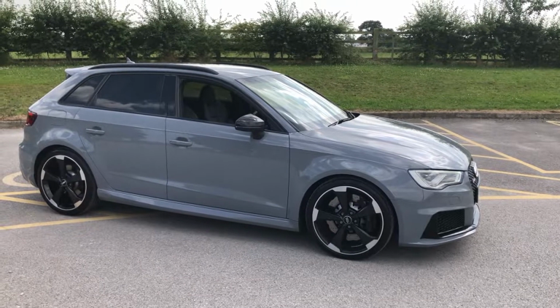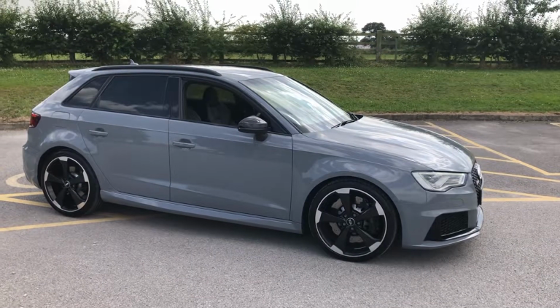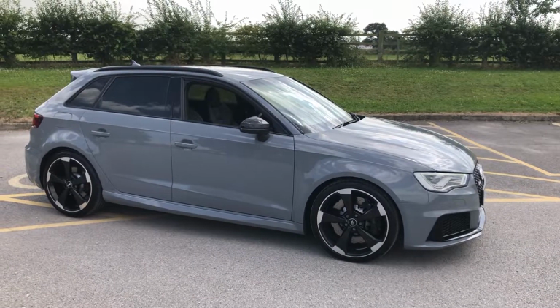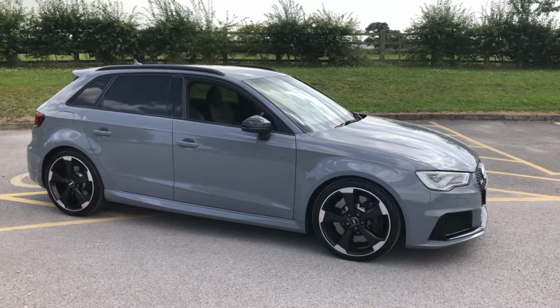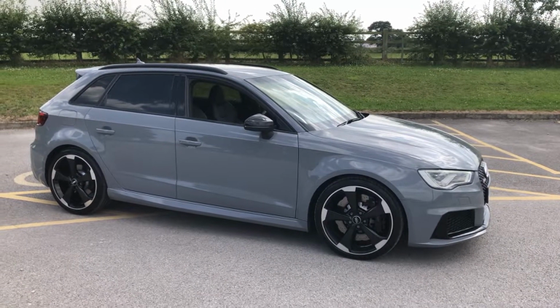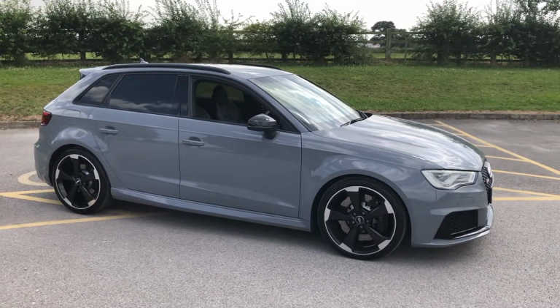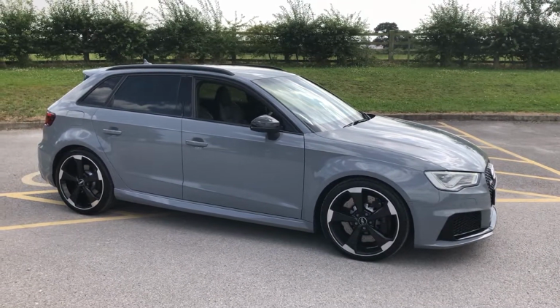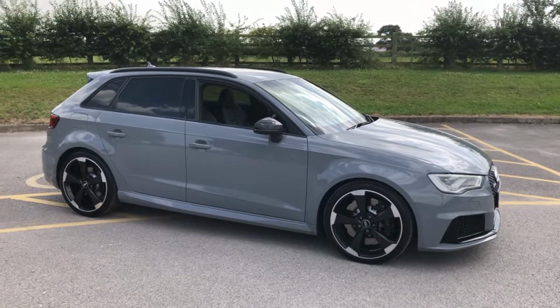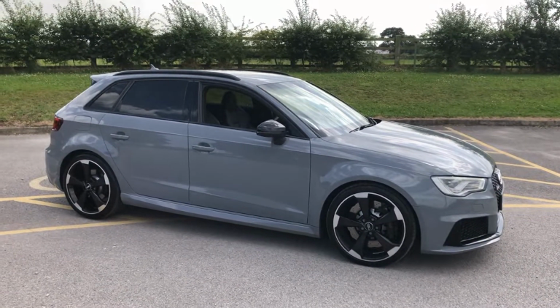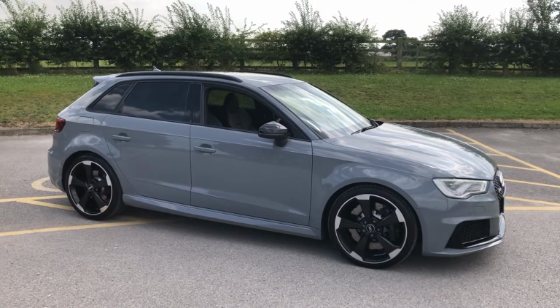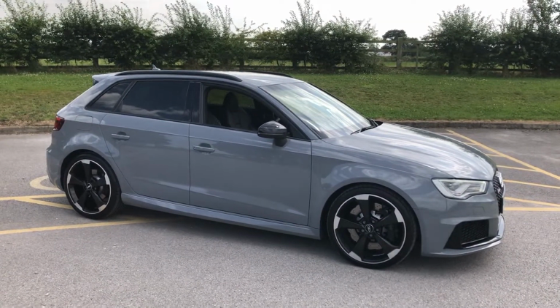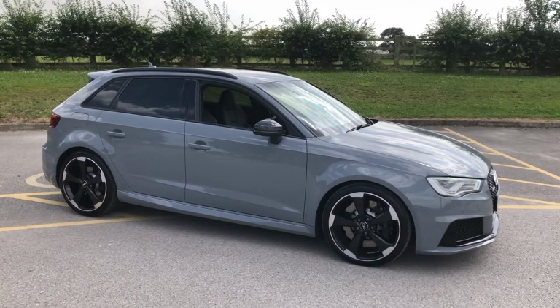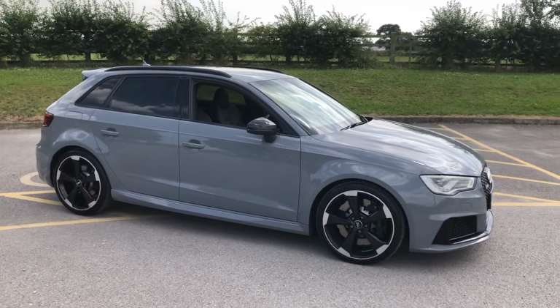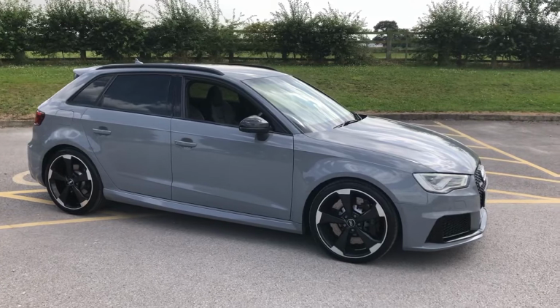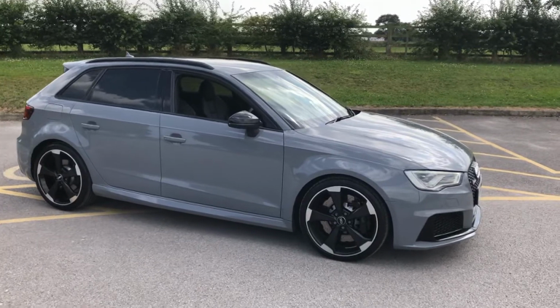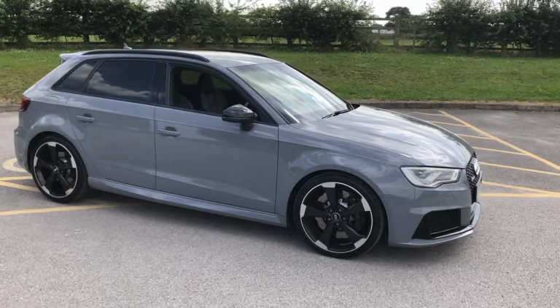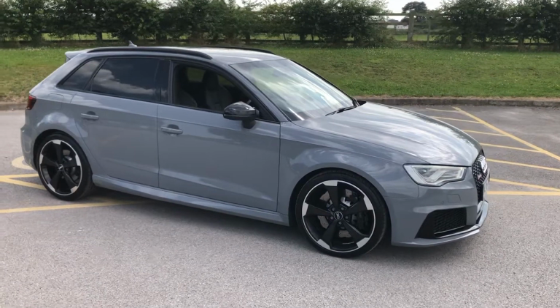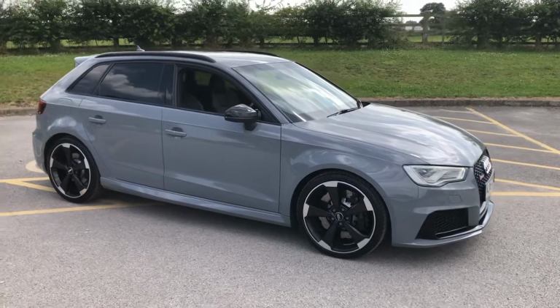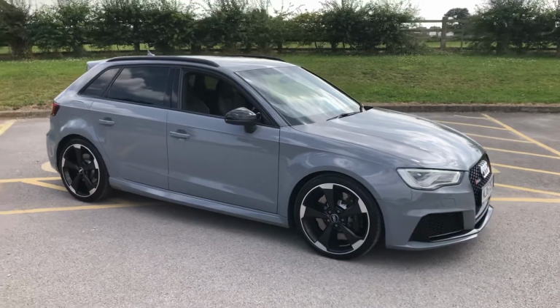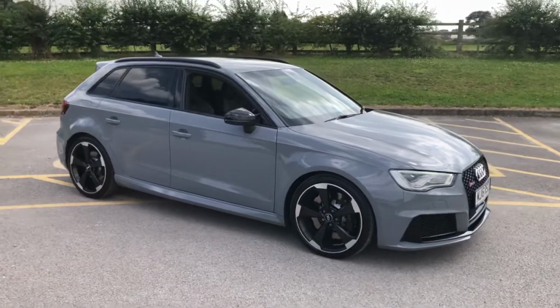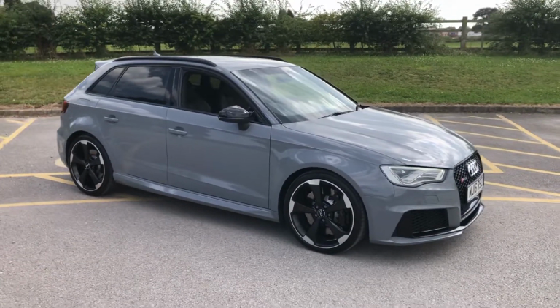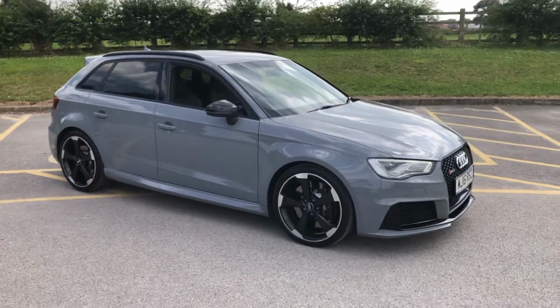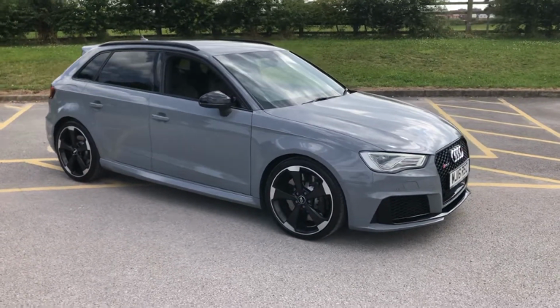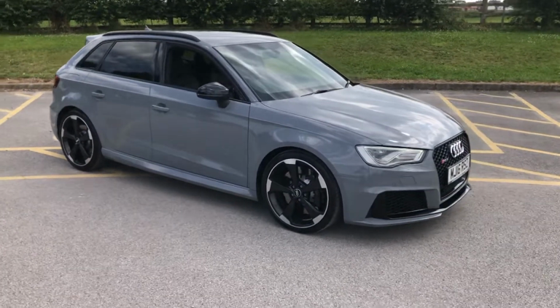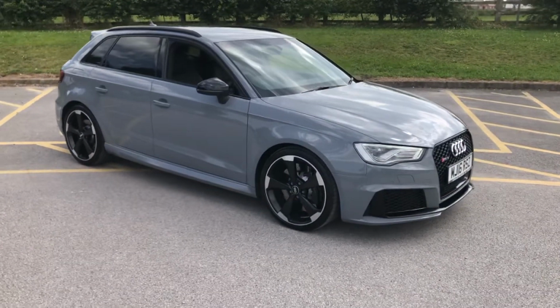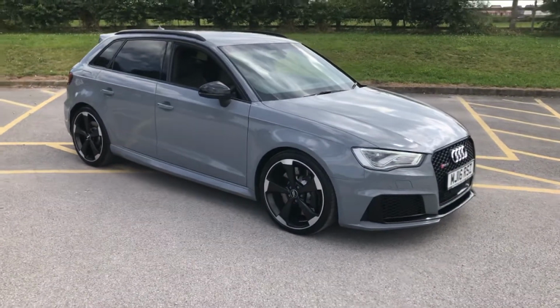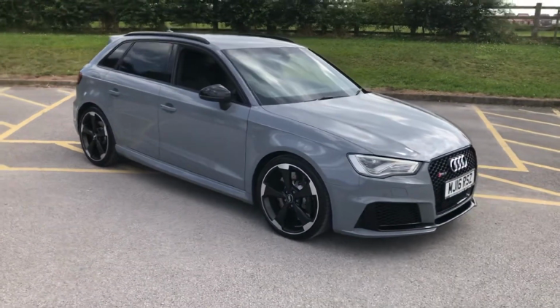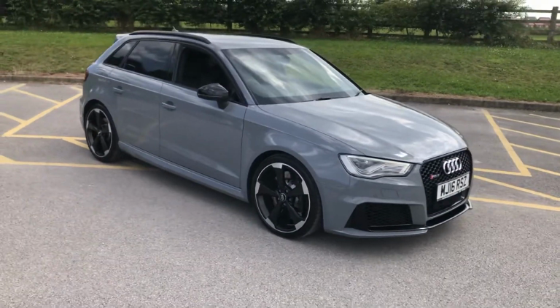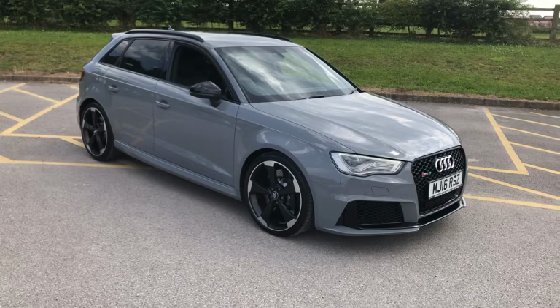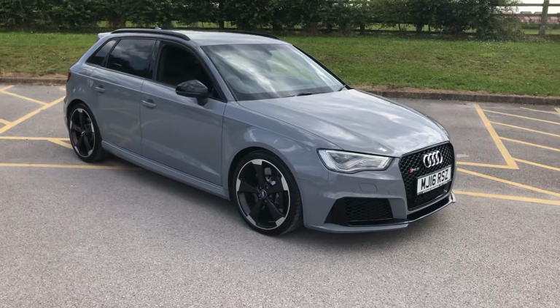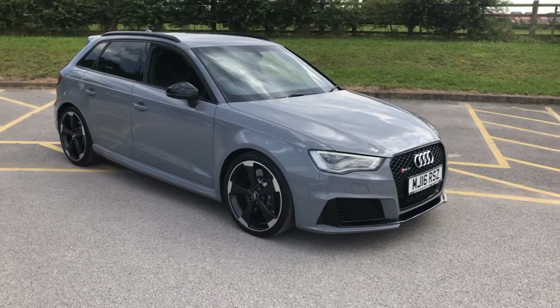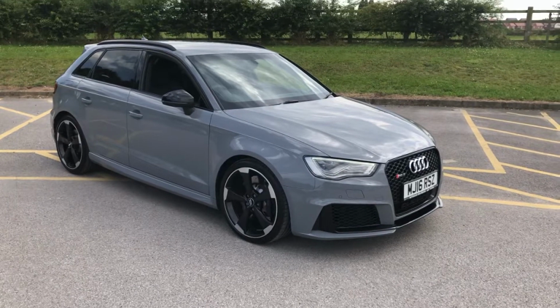2016 Audi RS3, it's done 29,000 miles, loads and loads of optional extras on this one. It's a one owner from new car with a full service history, brand new MOT, ready to be driven away.